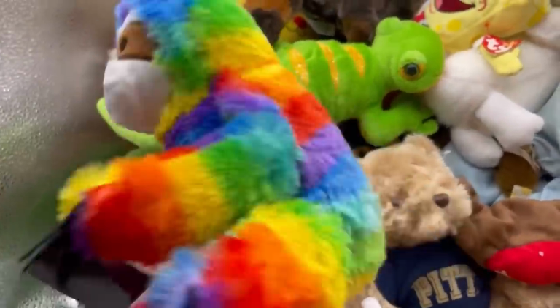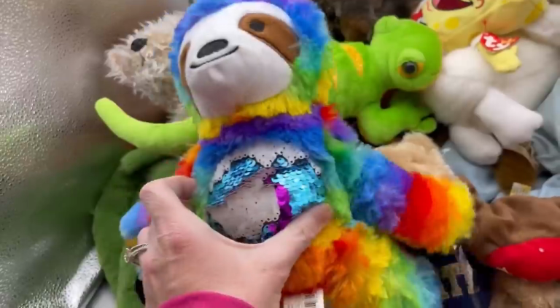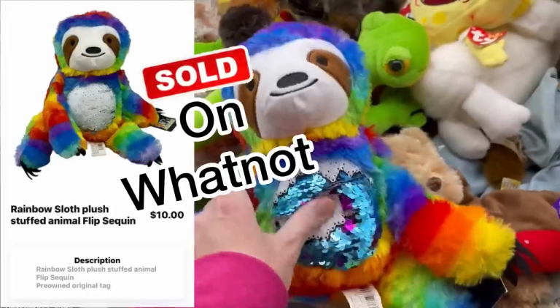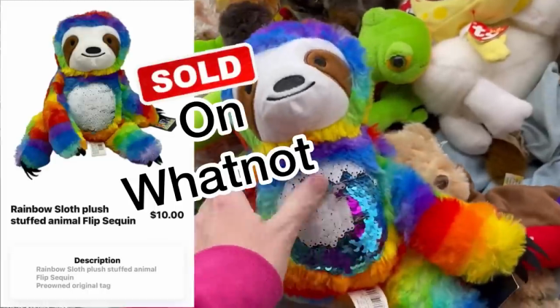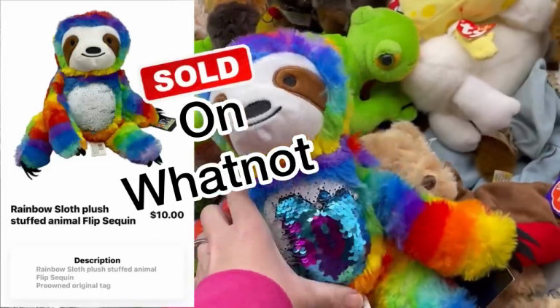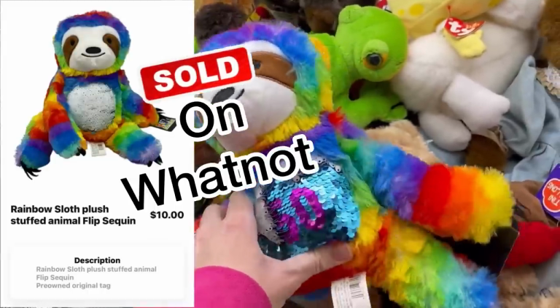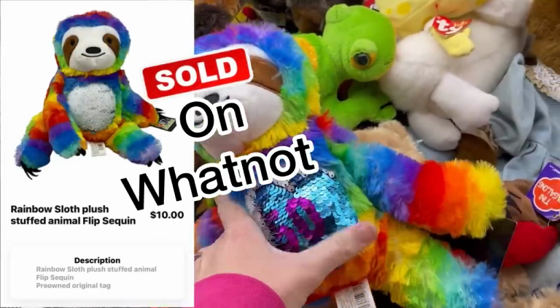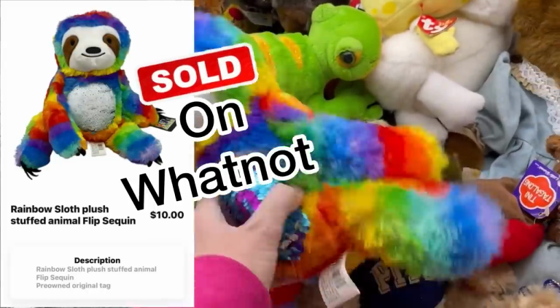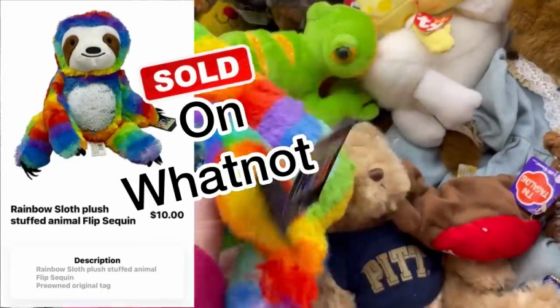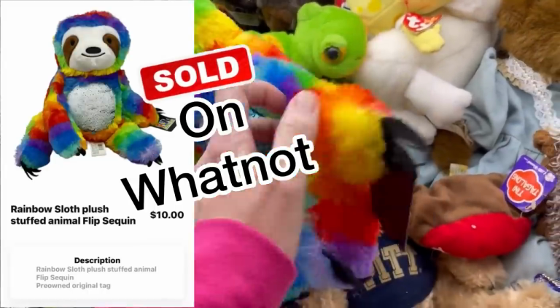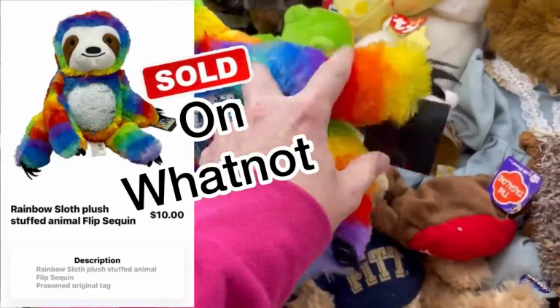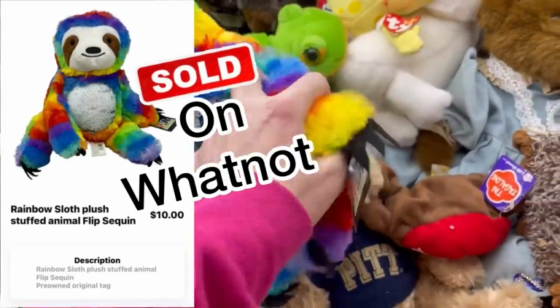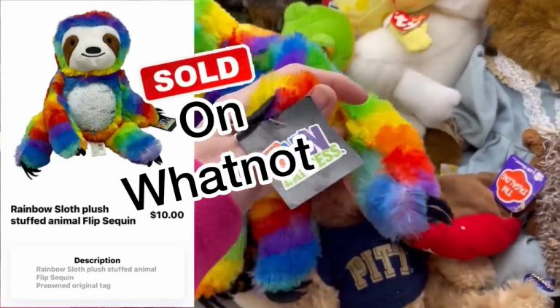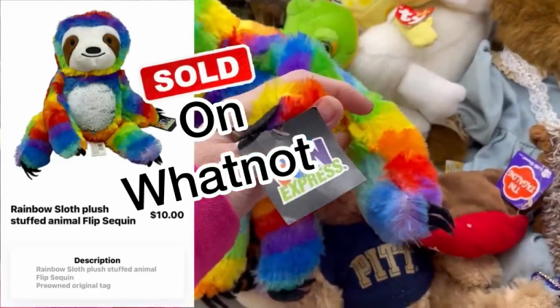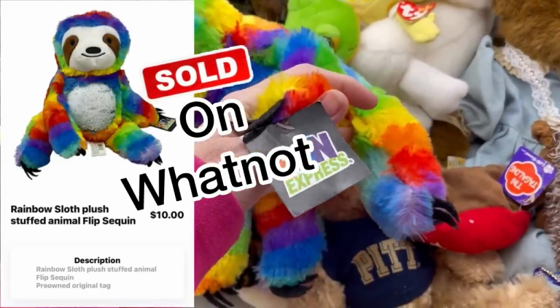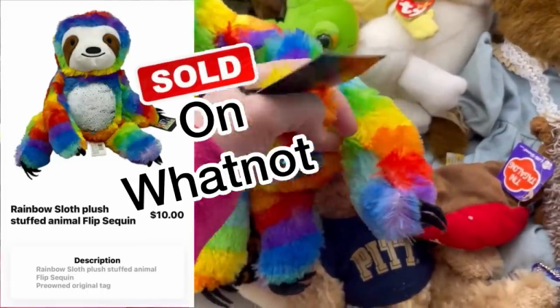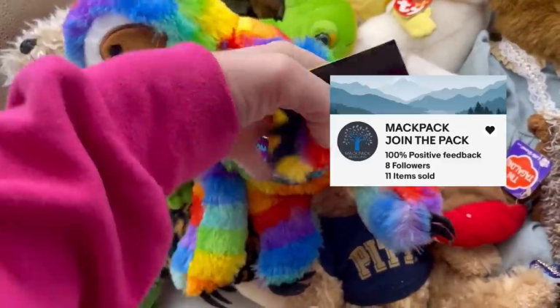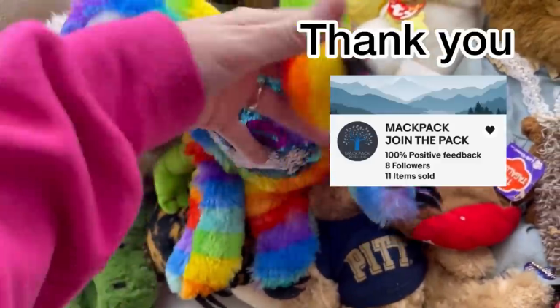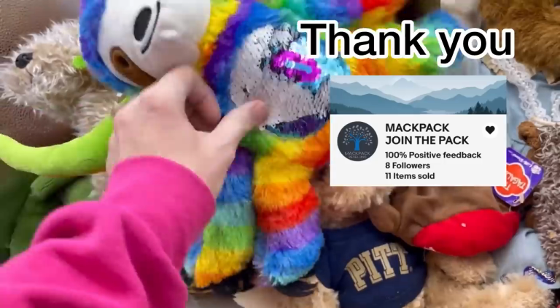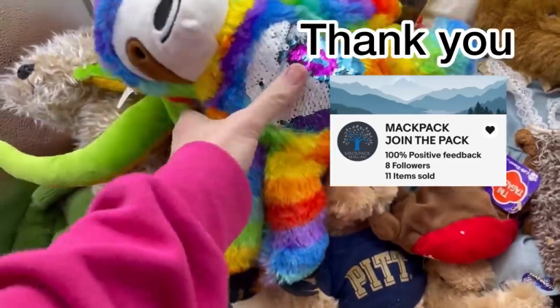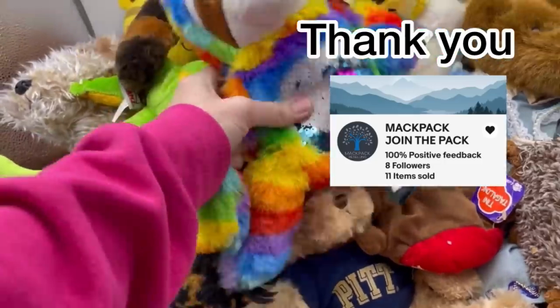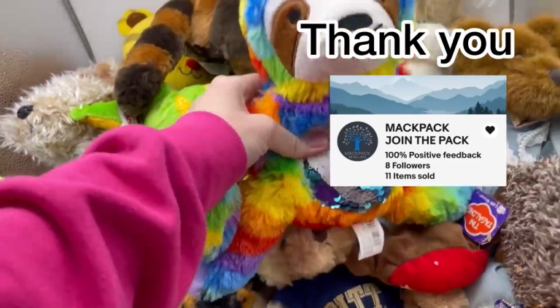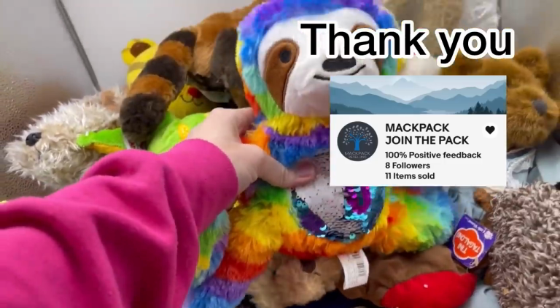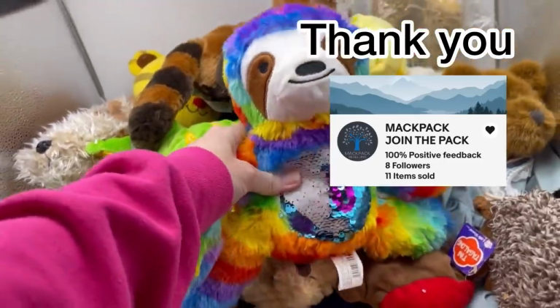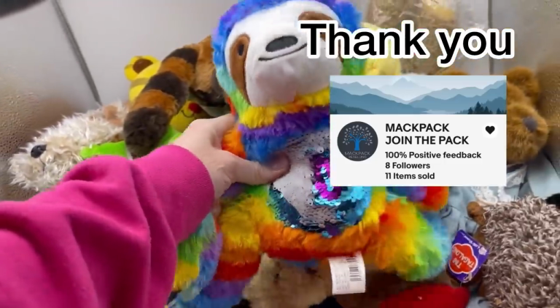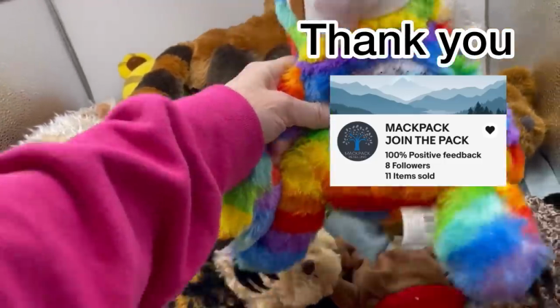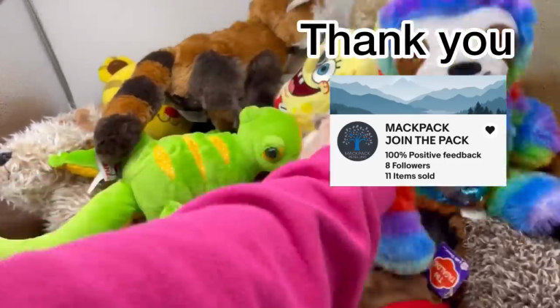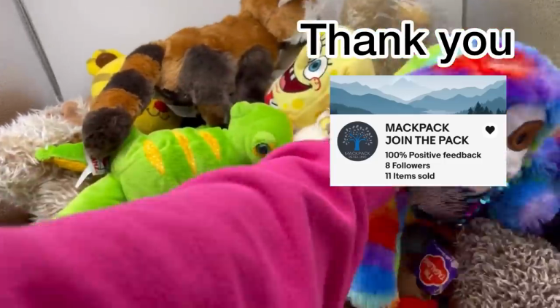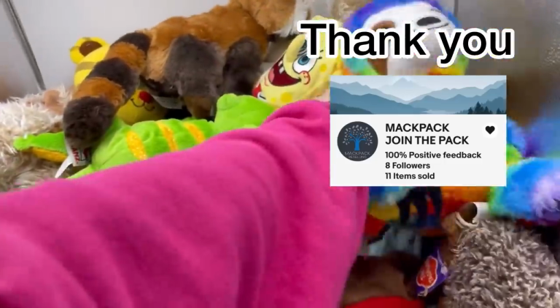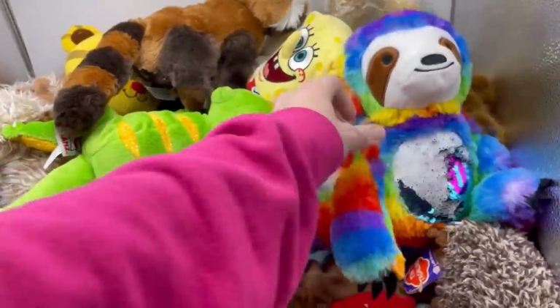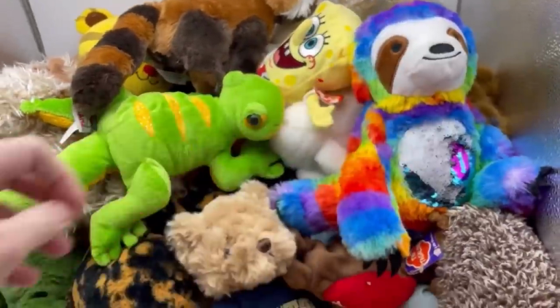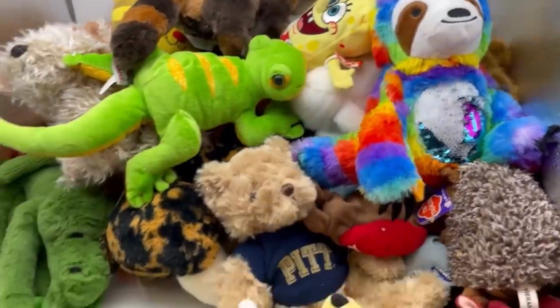He's fun — he's got a sequin tummy. Fun Express. Just a little cheap toy, but it's a sloth and it's cute, so maybe it'll sell.